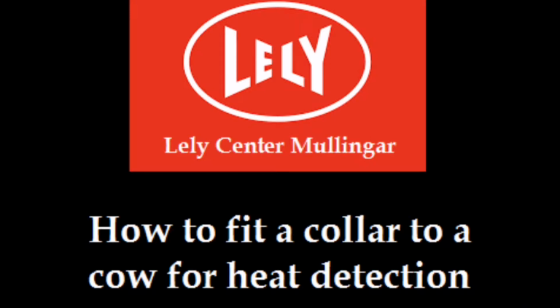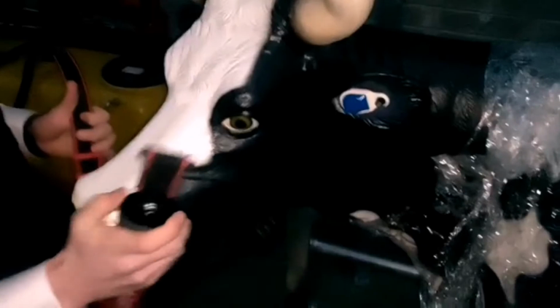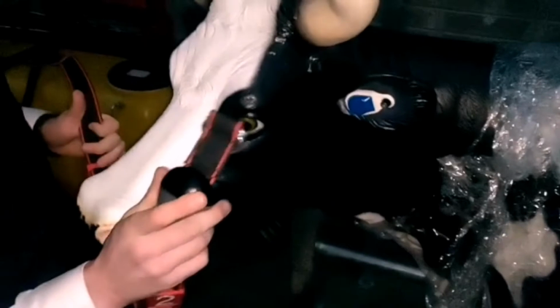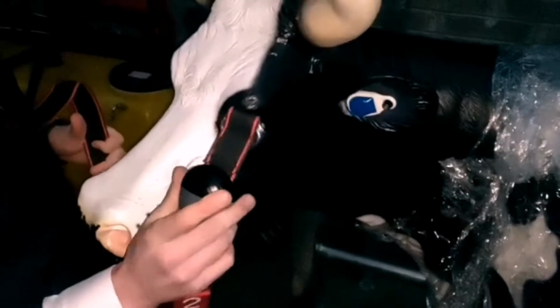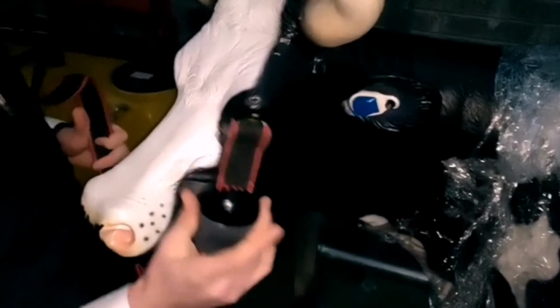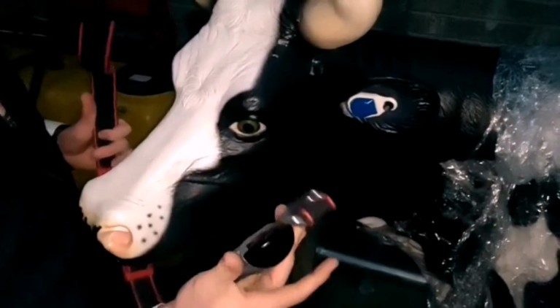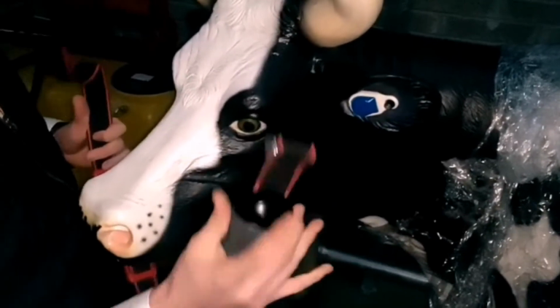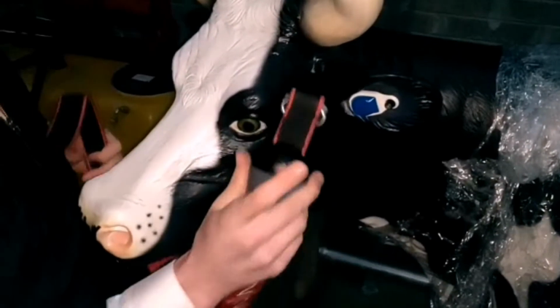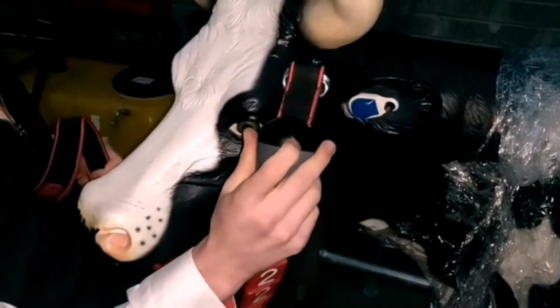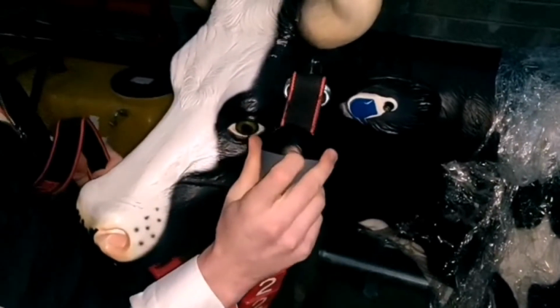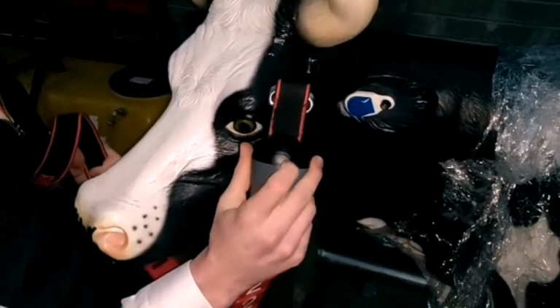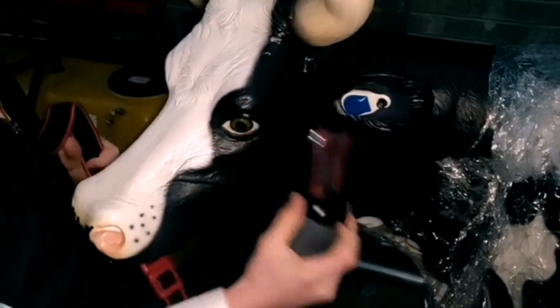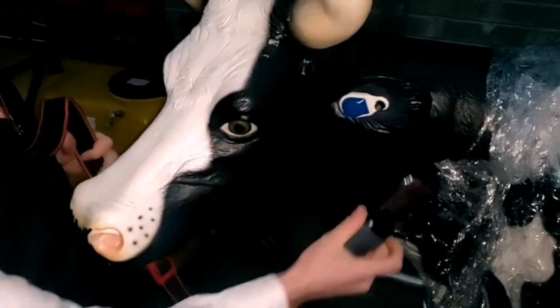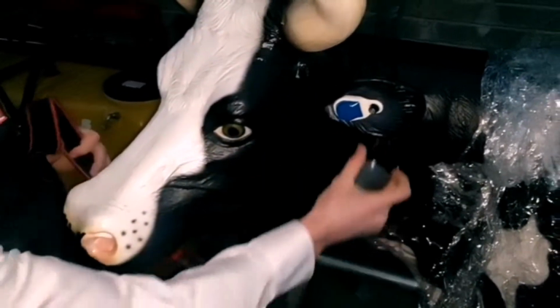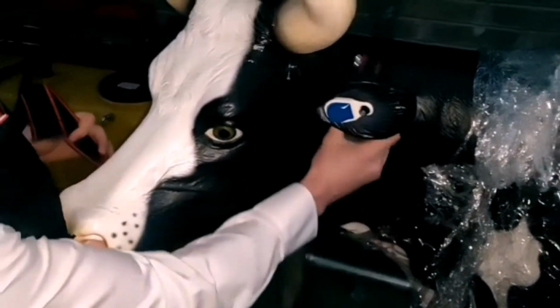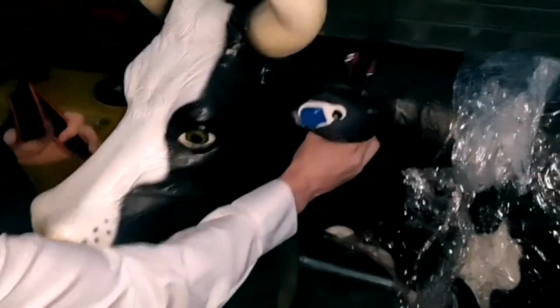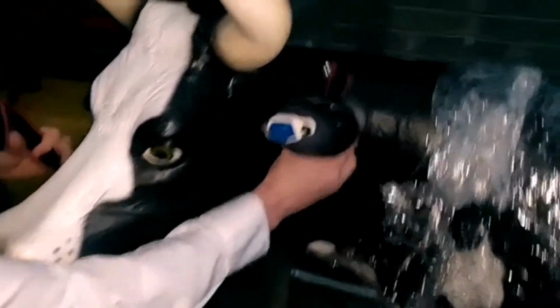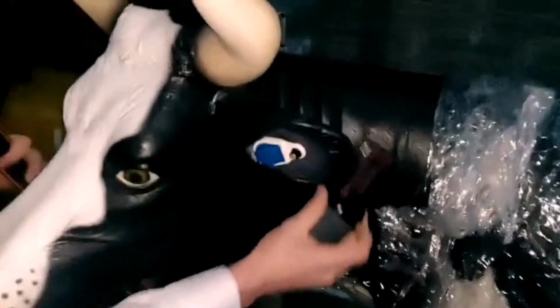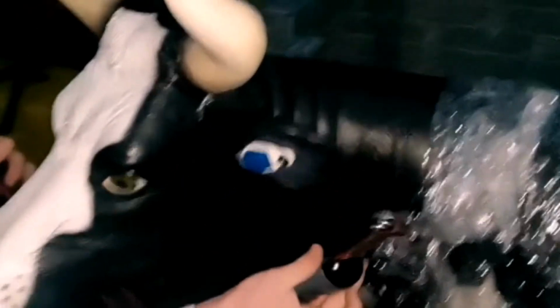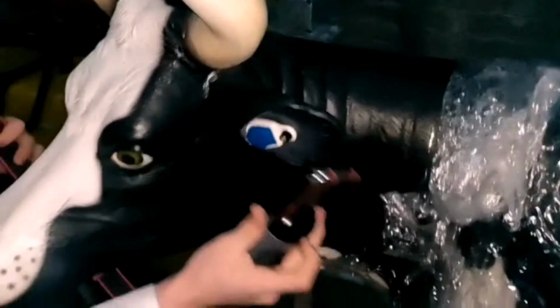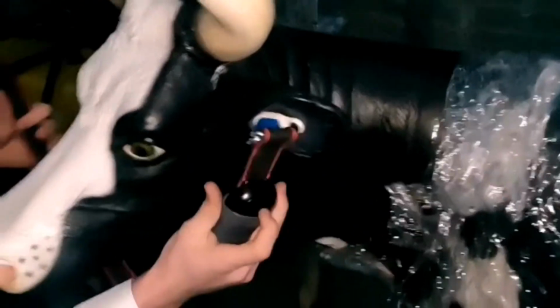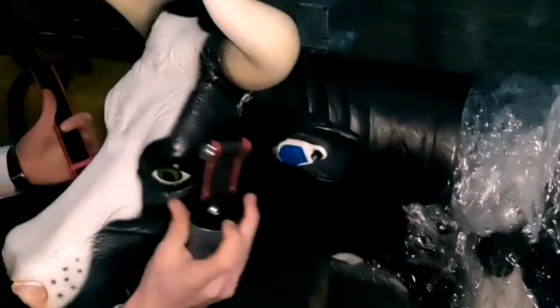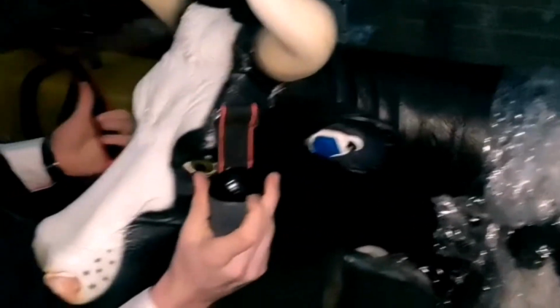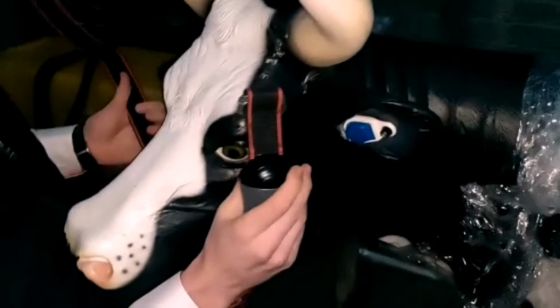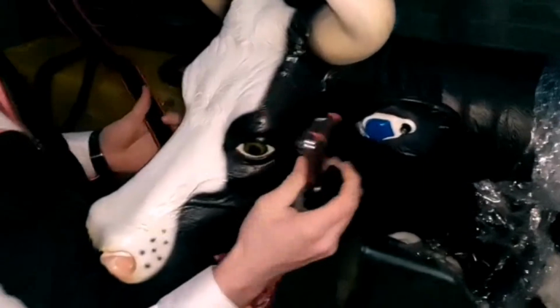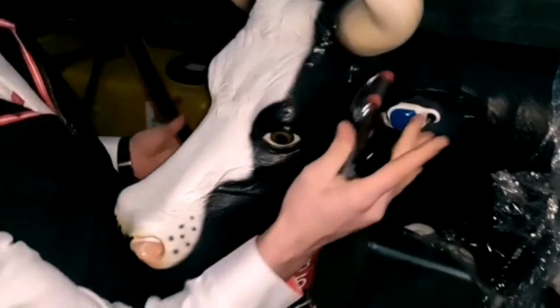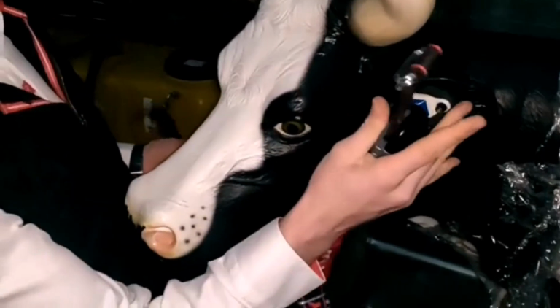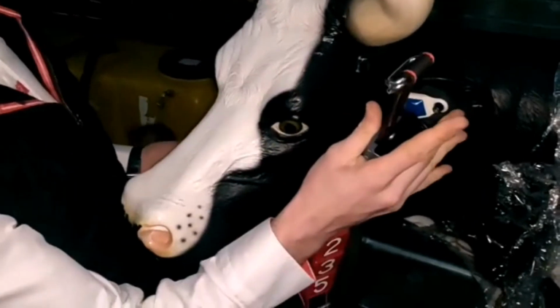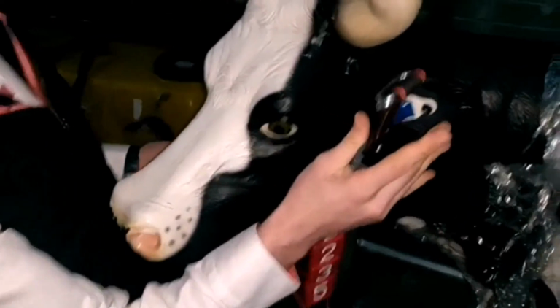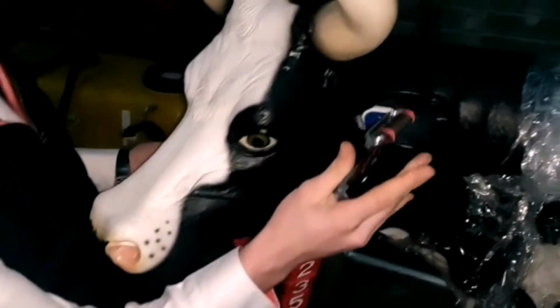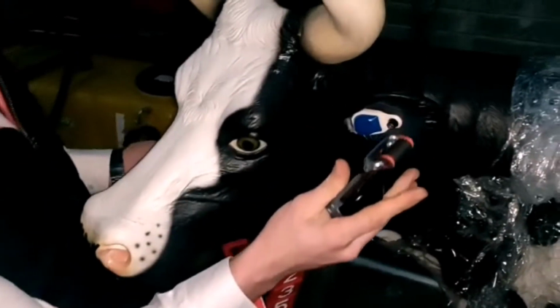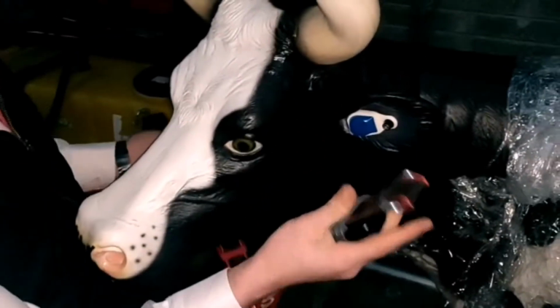When you are putting the collar on the cow, you want to keep the responder to the cow's left hand side. So if you are standing looking at the cow, the responder goes into your right hand.